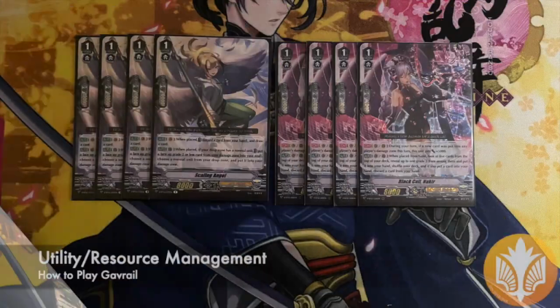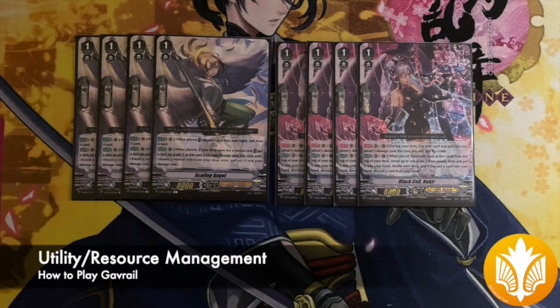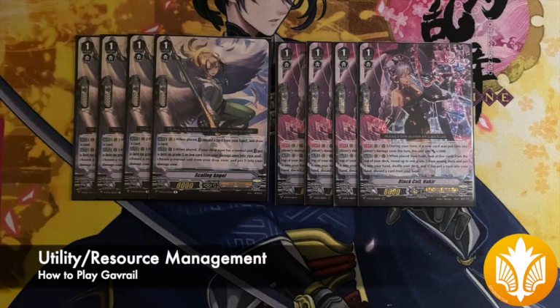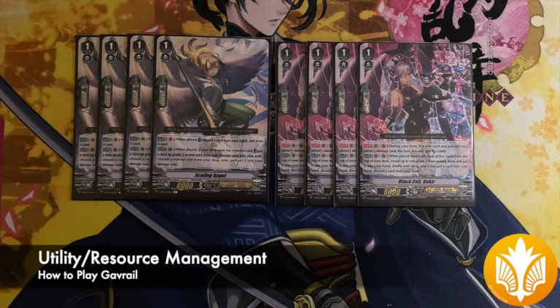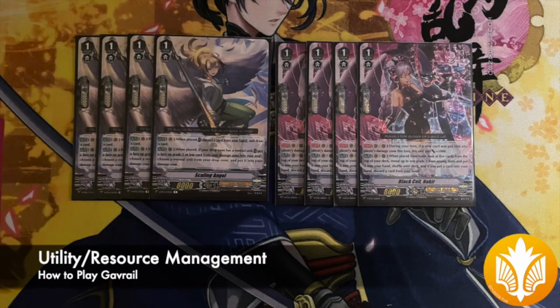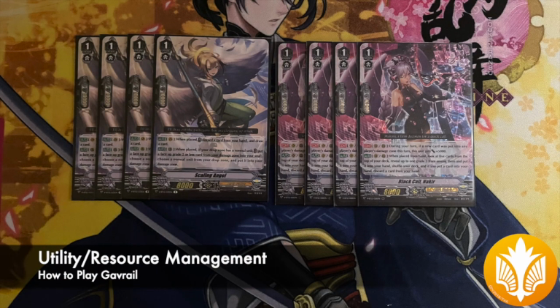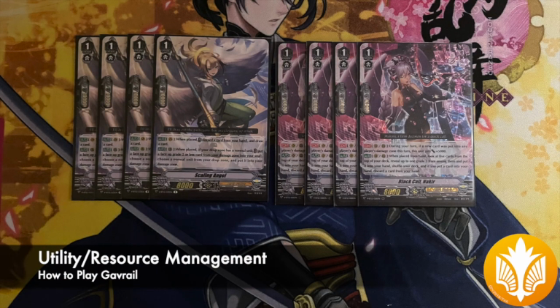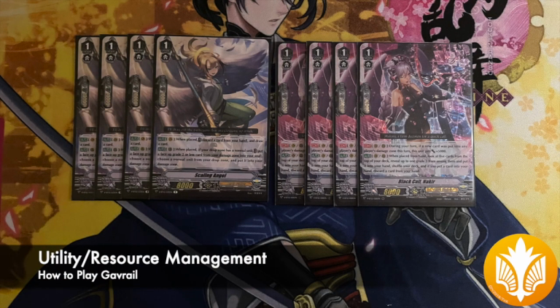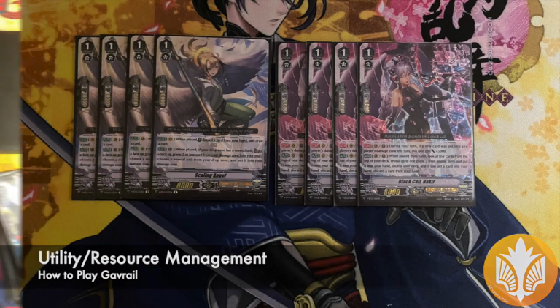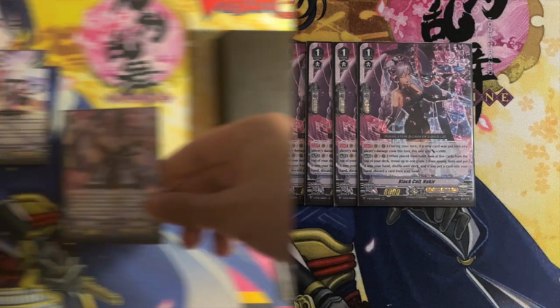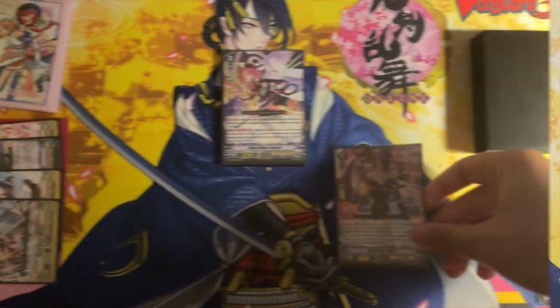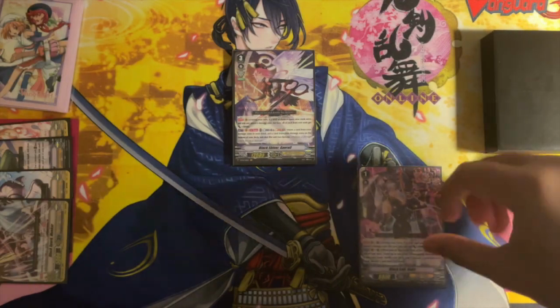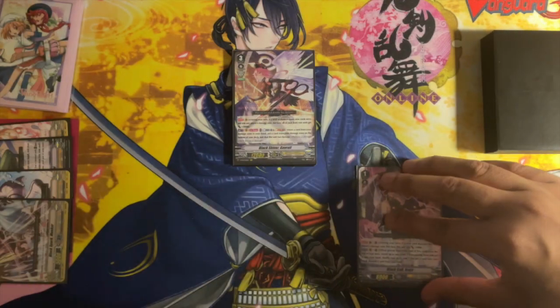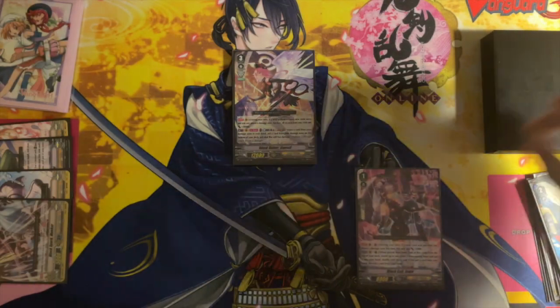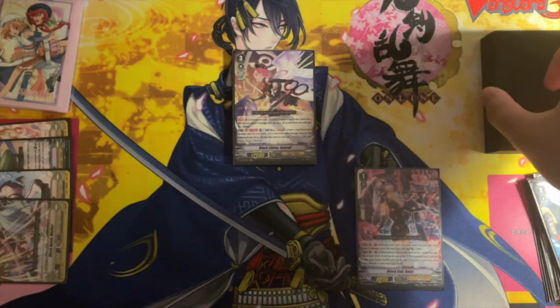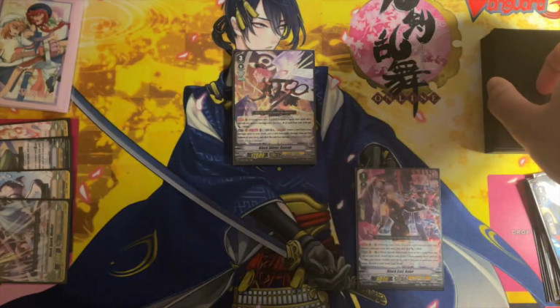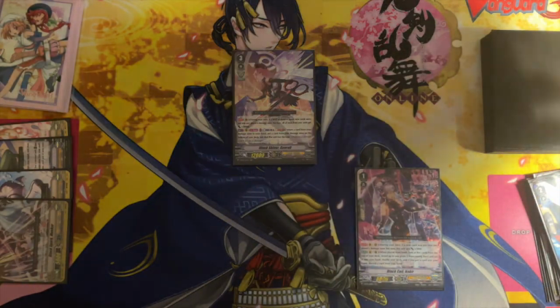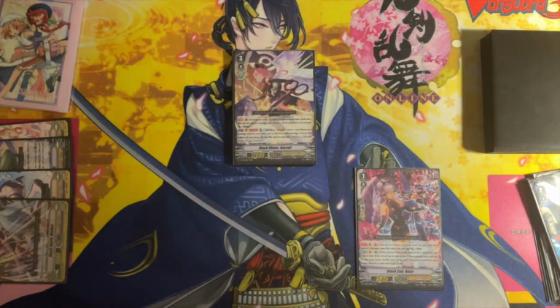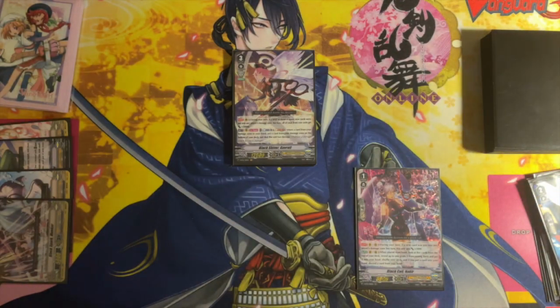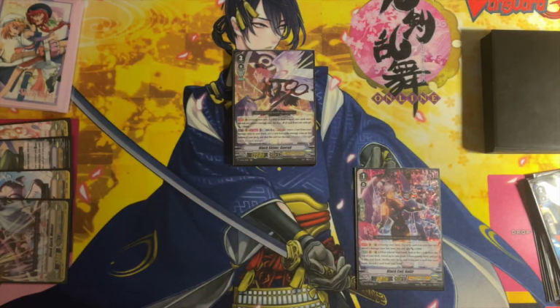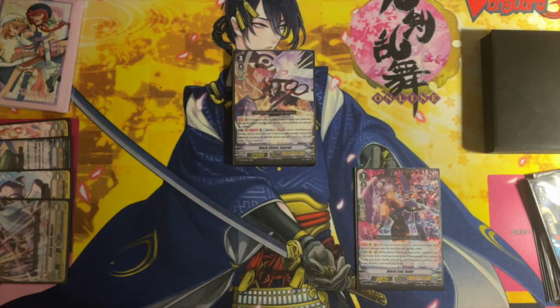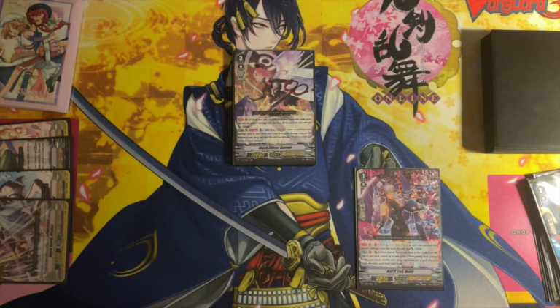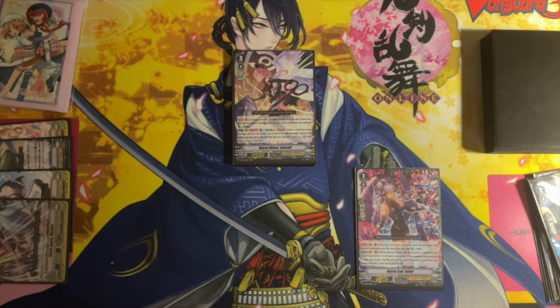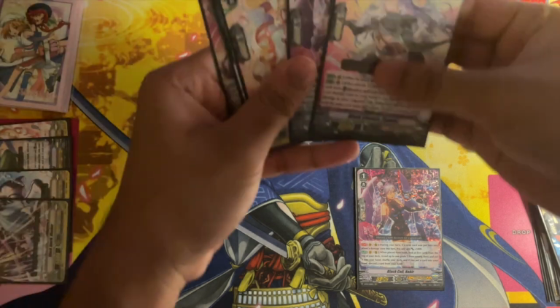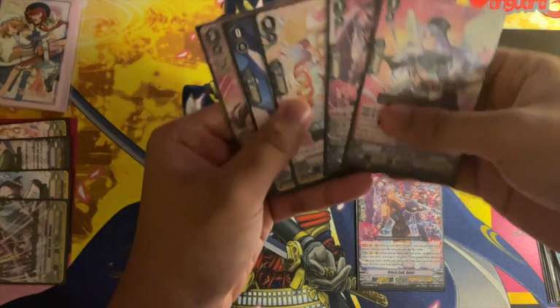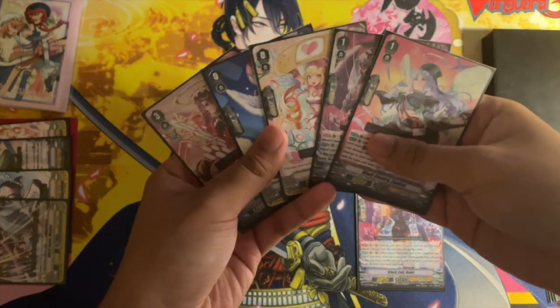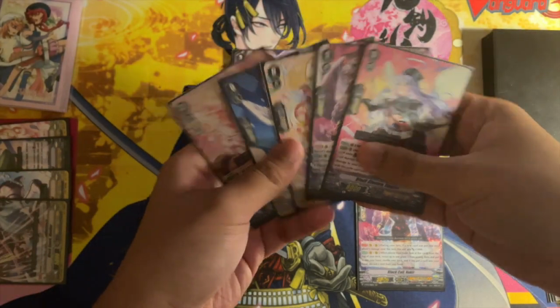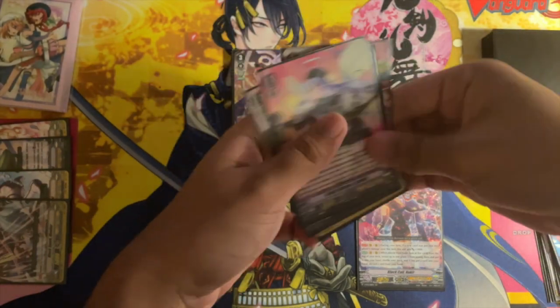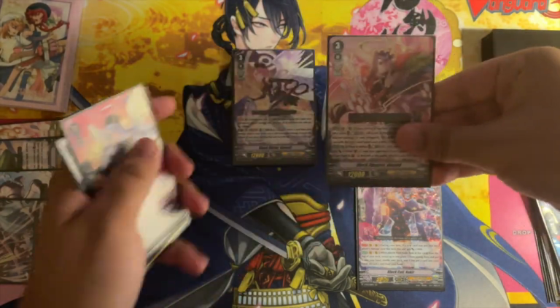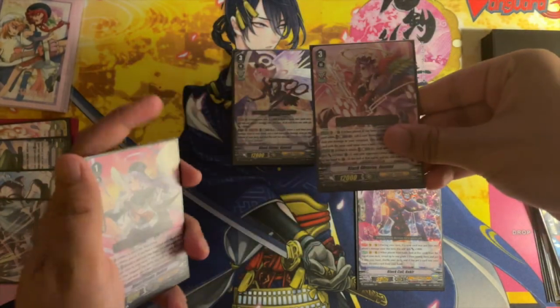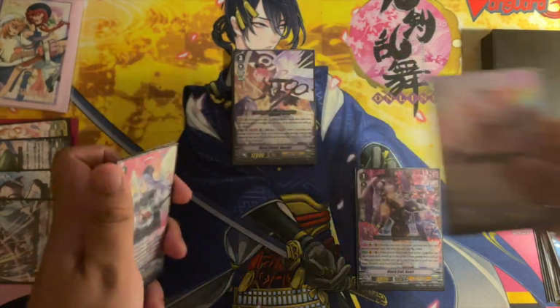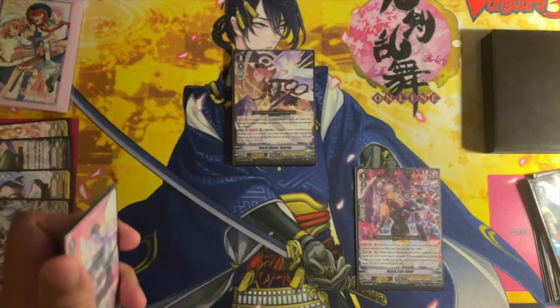Black Call No Cure and Scaling Angel help us get the cards we need for our plays. On top of gaining 5k if a new card was put into our damage zone, Nakira when placed is a grade 3 searcher, and since we run 13, it could help you find the ones you need for whatever situation.